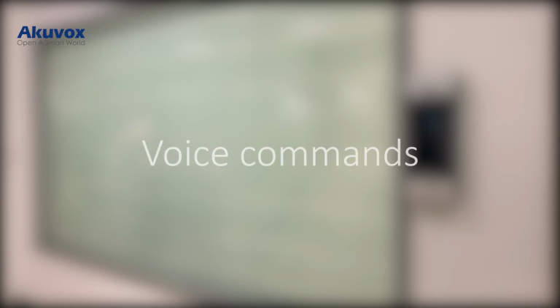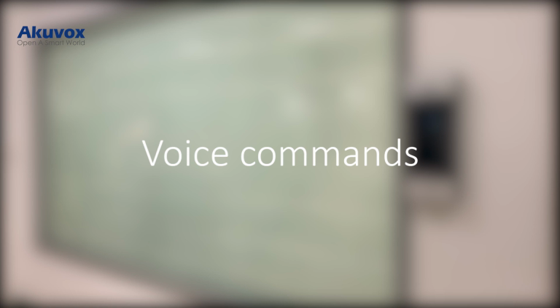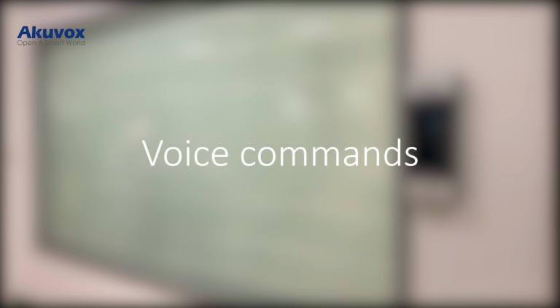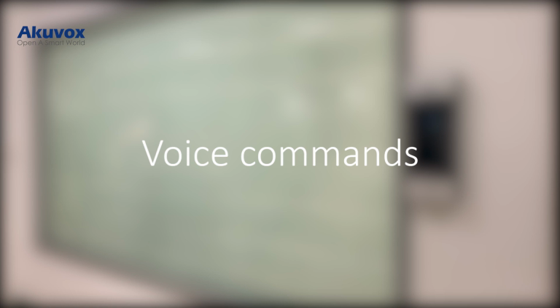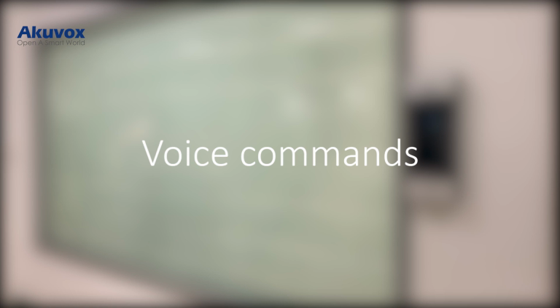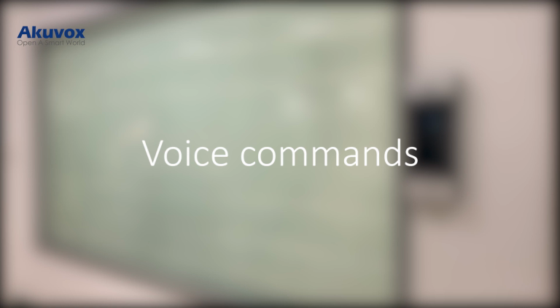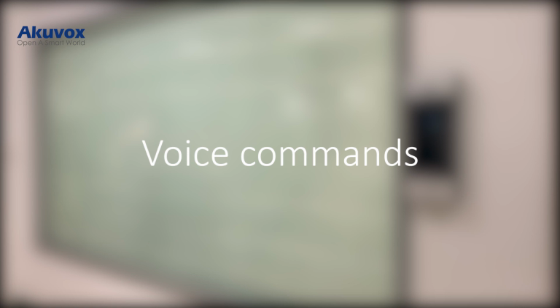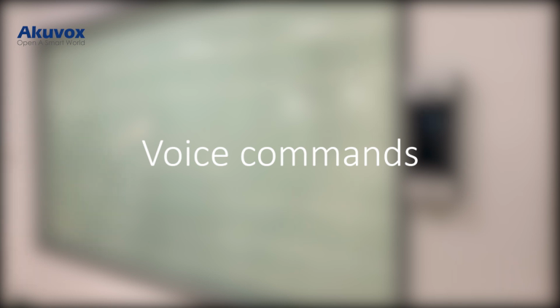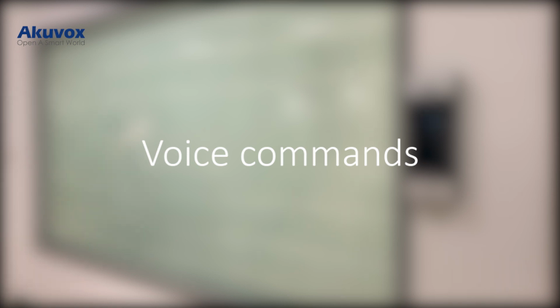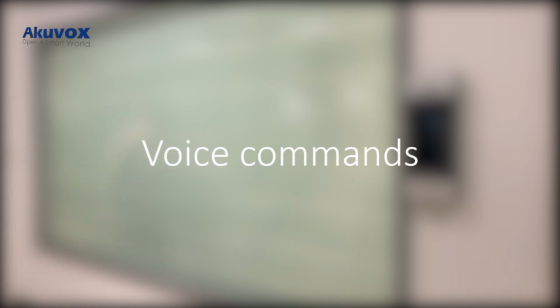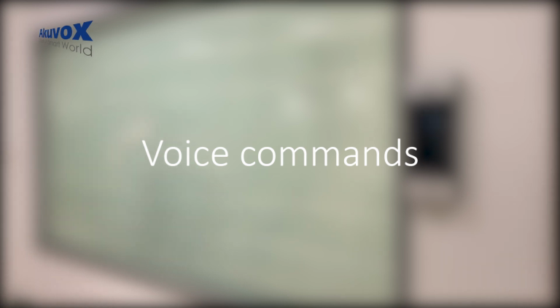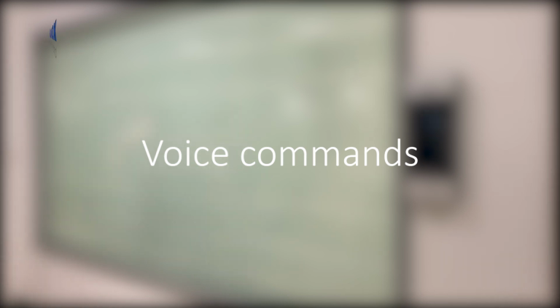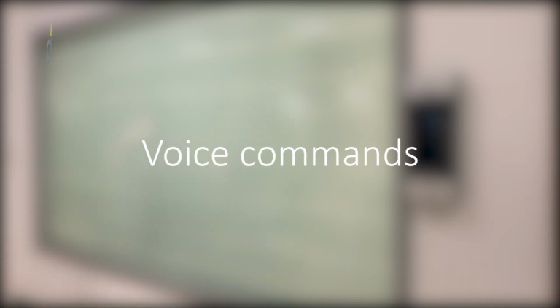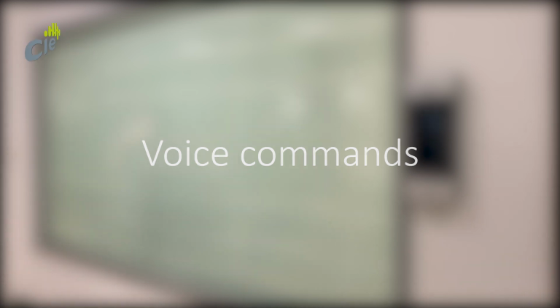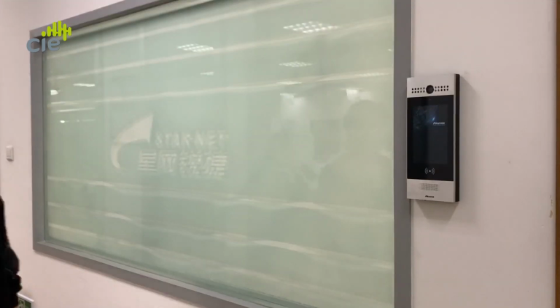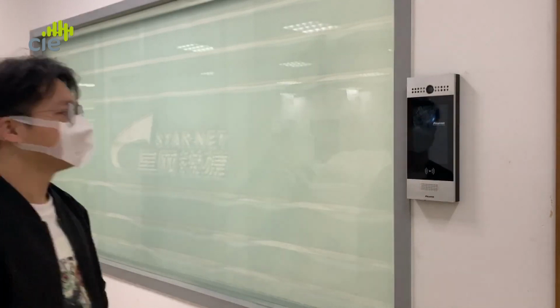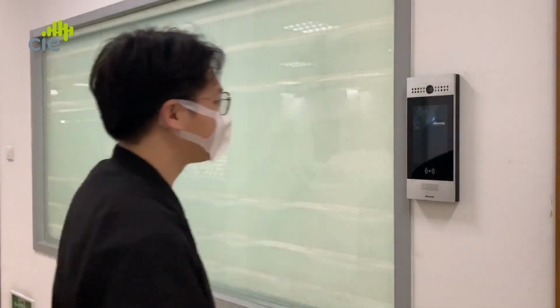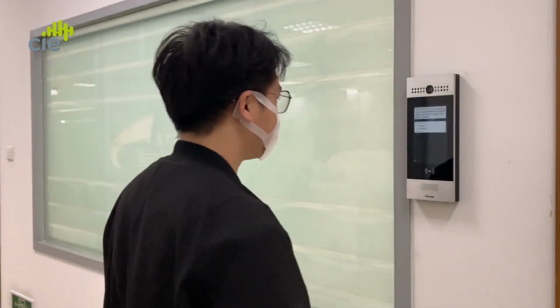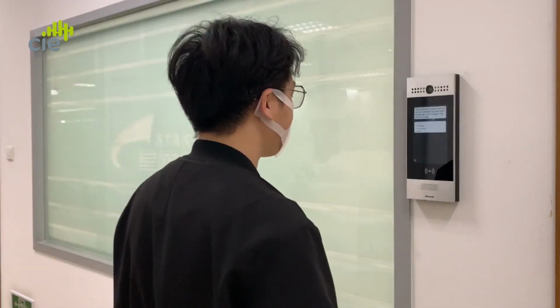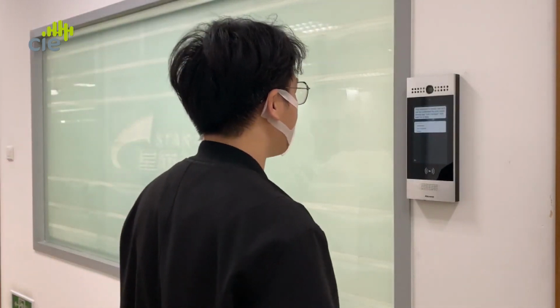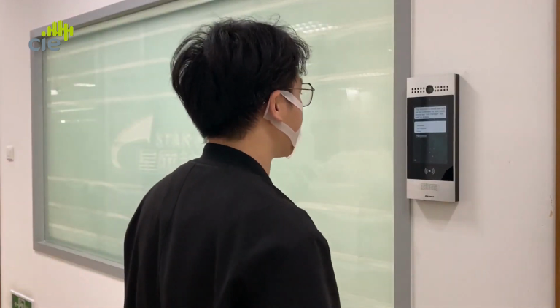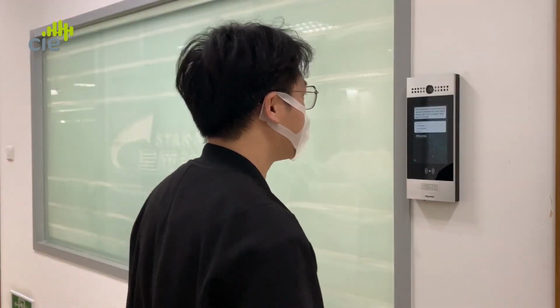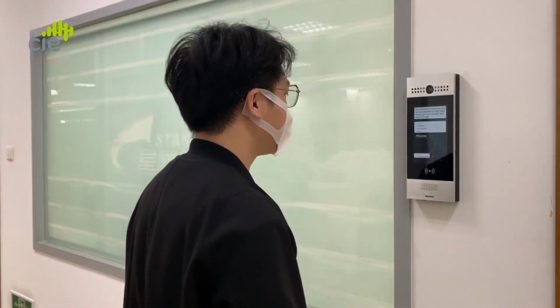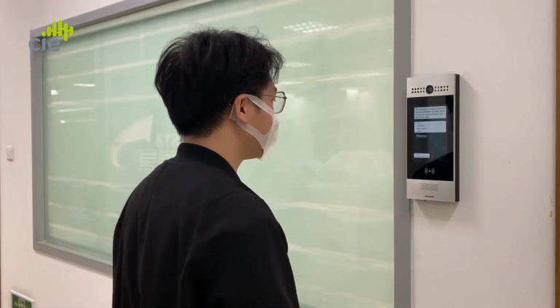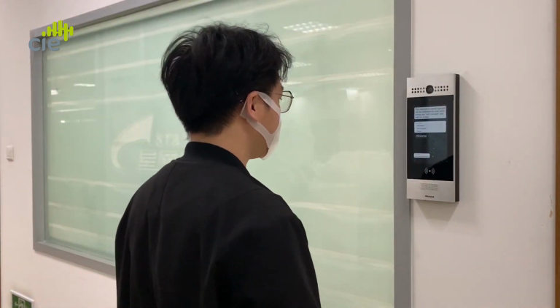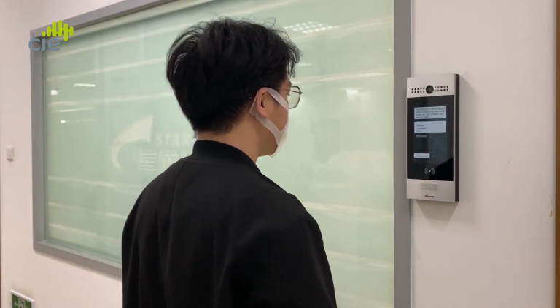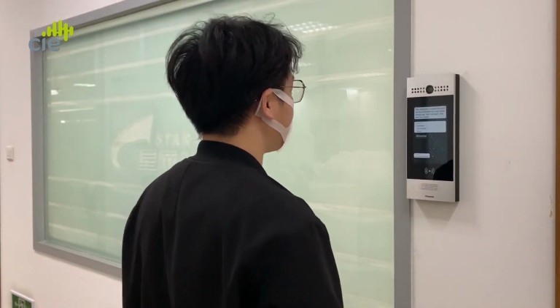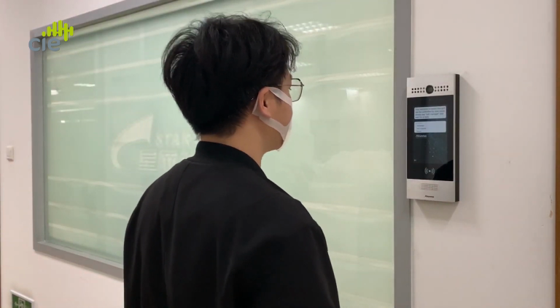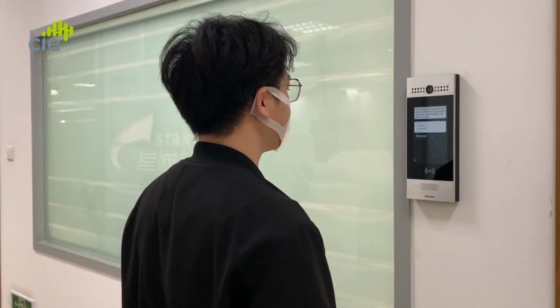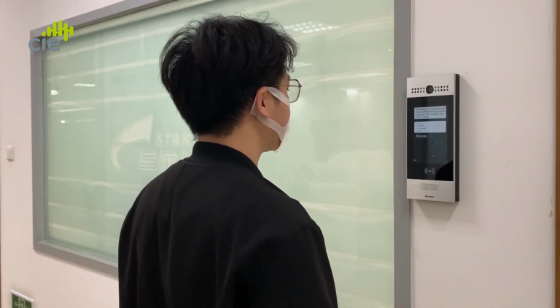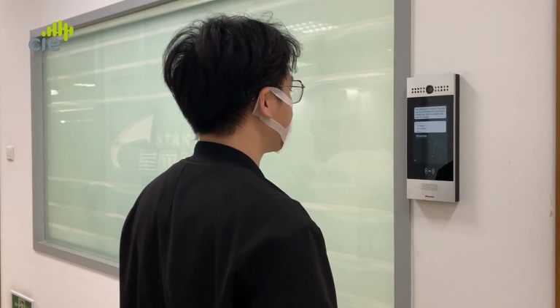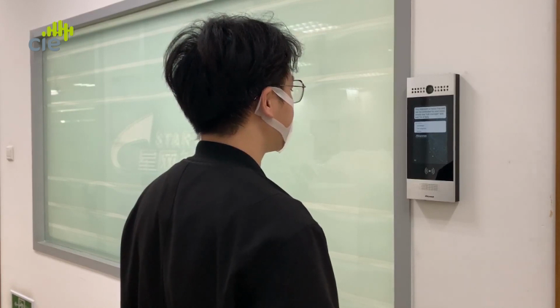Alternatively, using voice commands, visitors can make direct intercom calls to a concierge or security manager. By saying "Call manager," the intercom connects the call to the security manager.